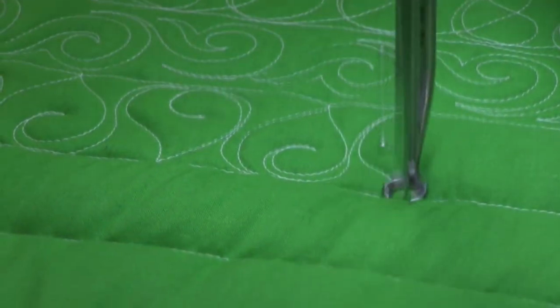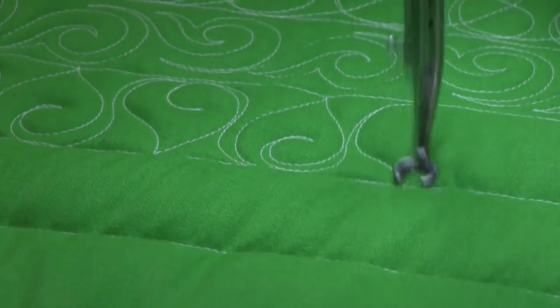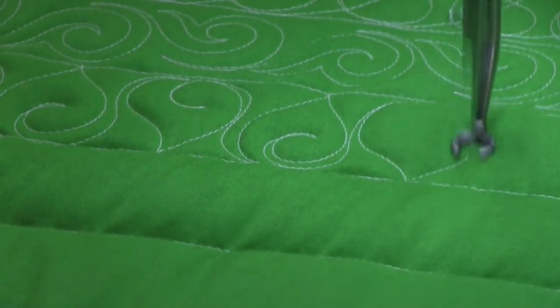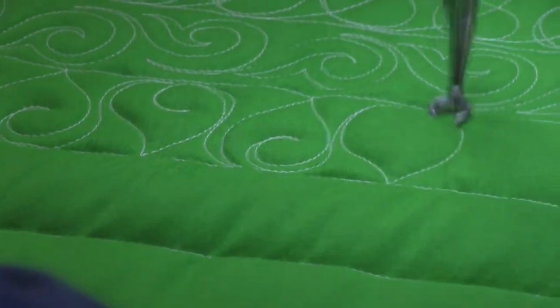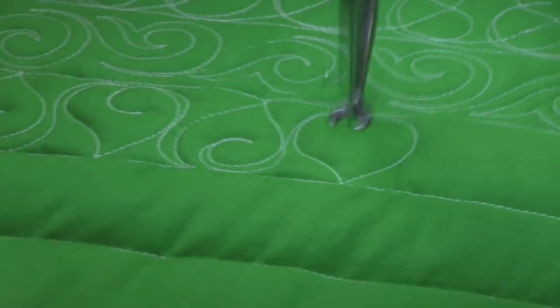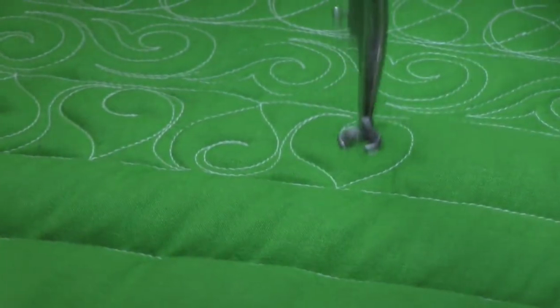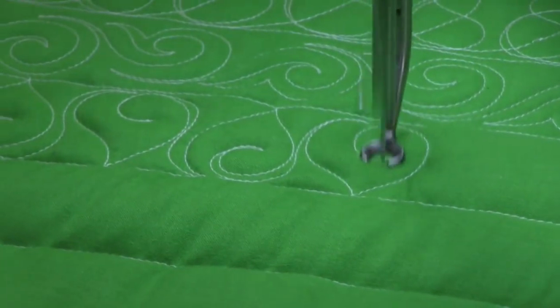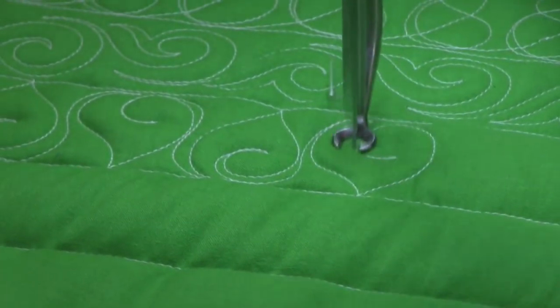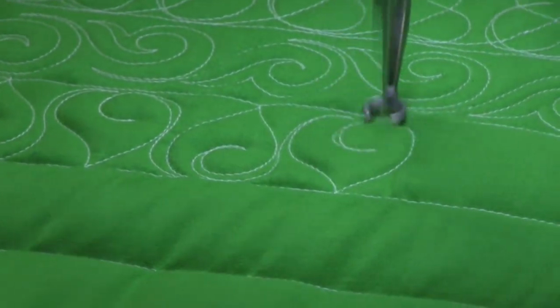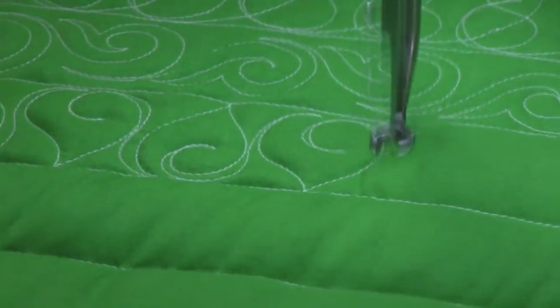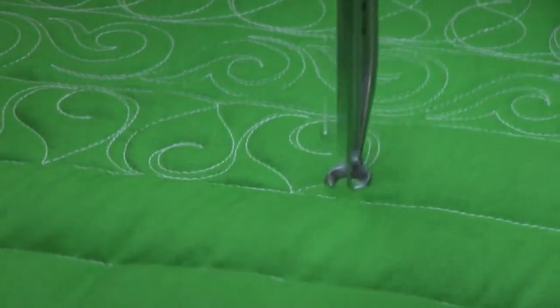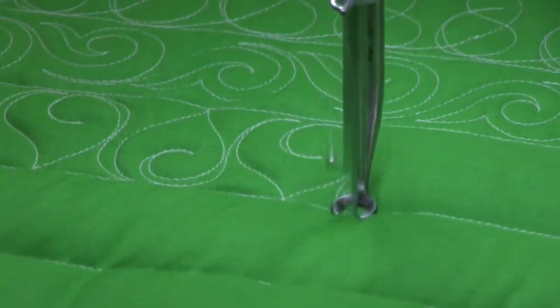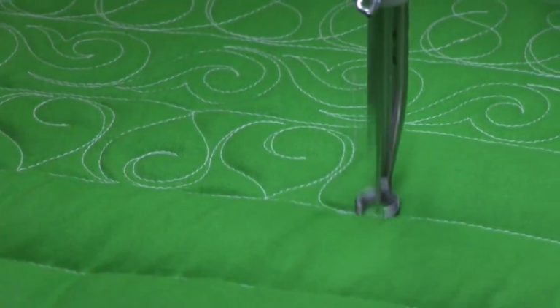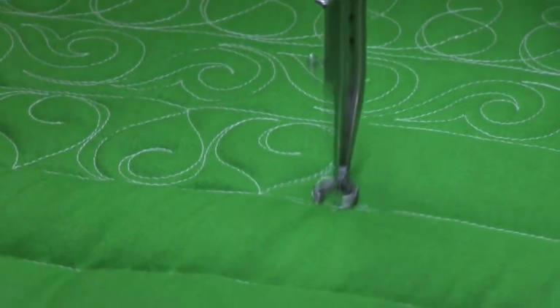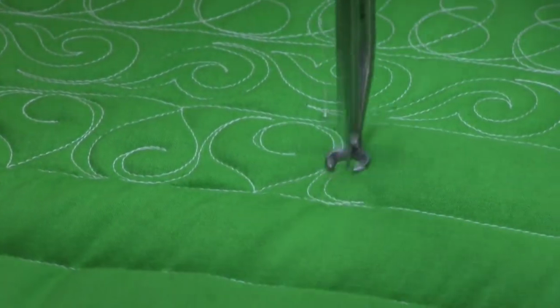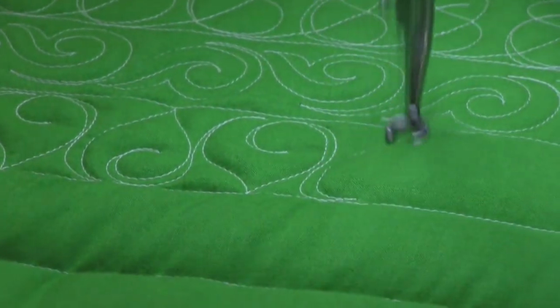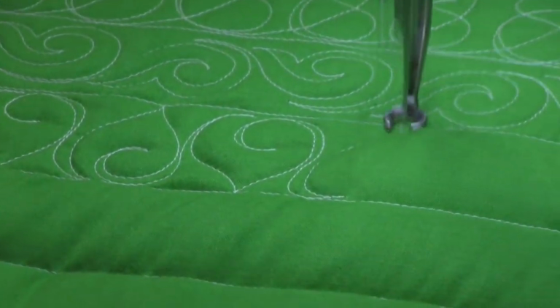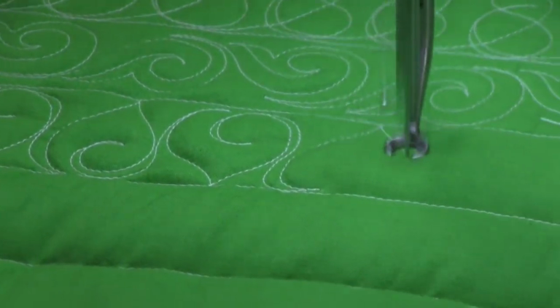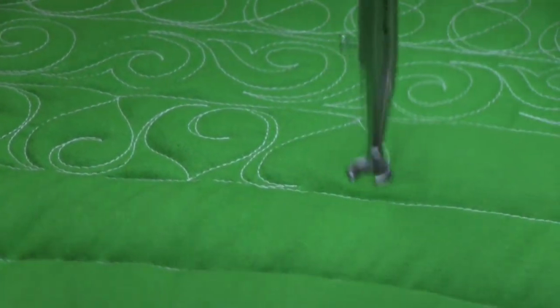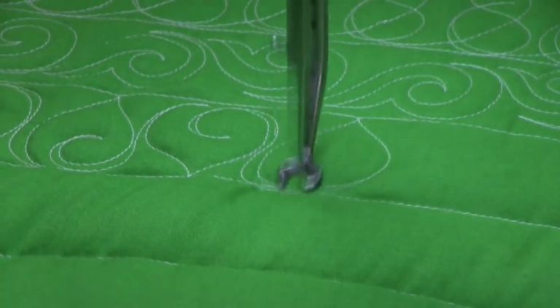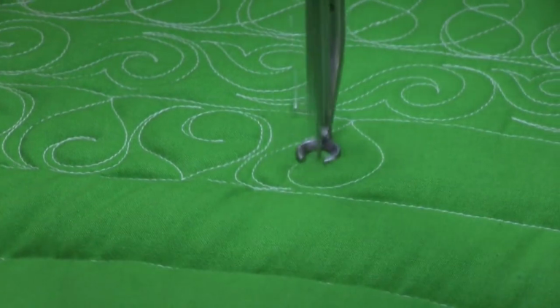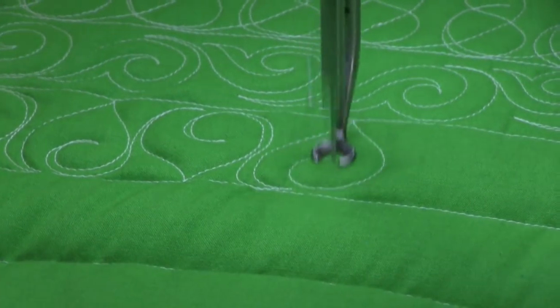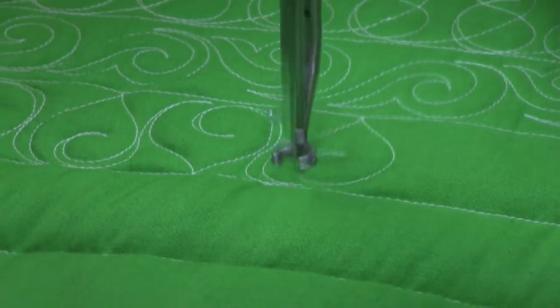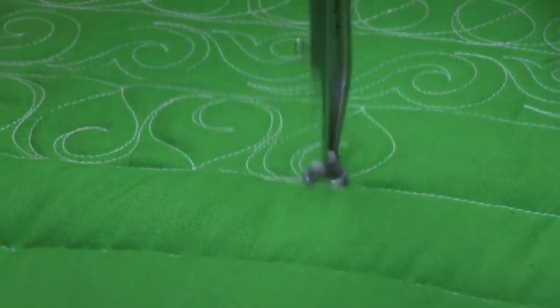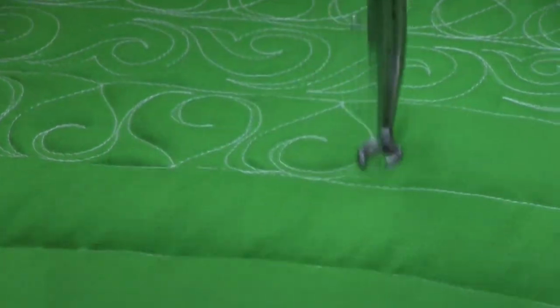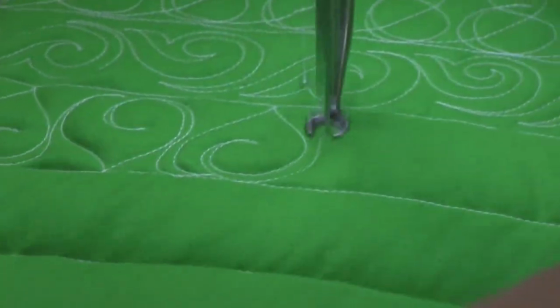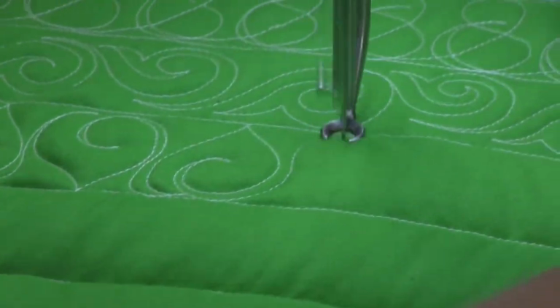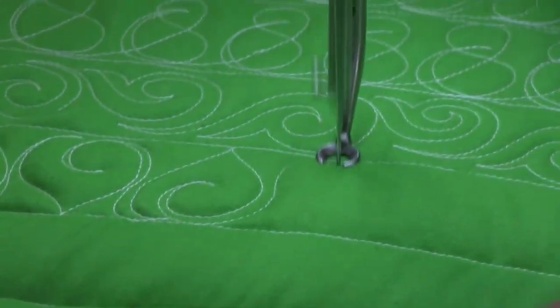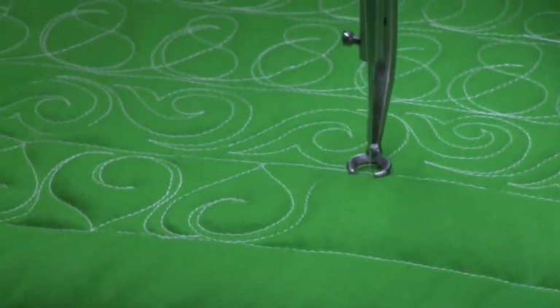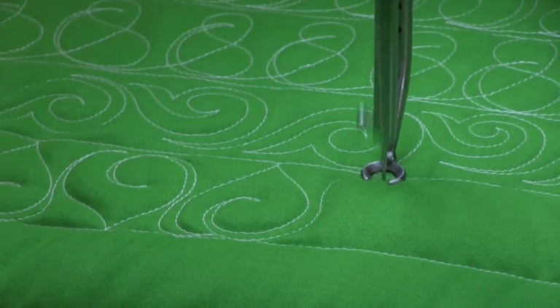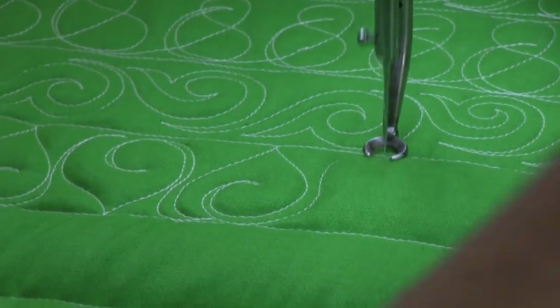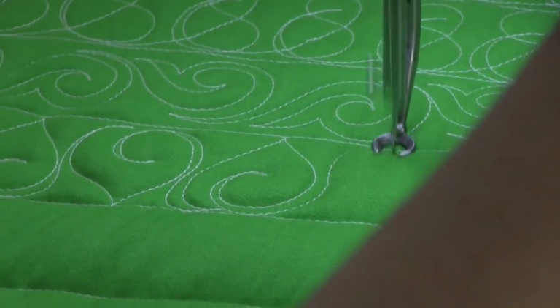S curve down, C curve up, curl in — you're ready to go back down to the bottom. Do your S curve, C curve, curl in — back up to the top. And just keep on going.